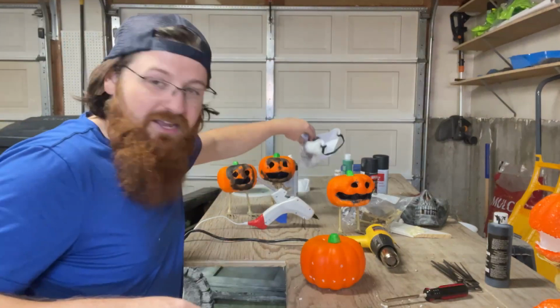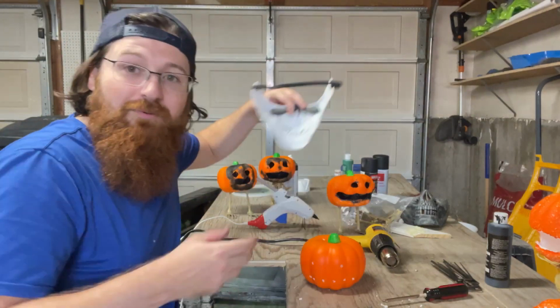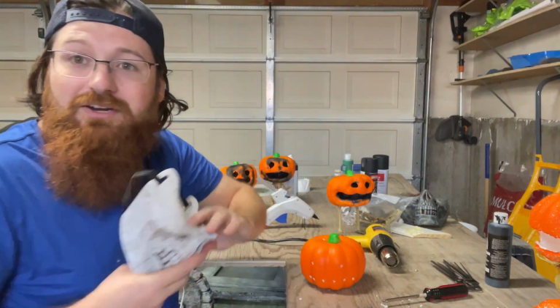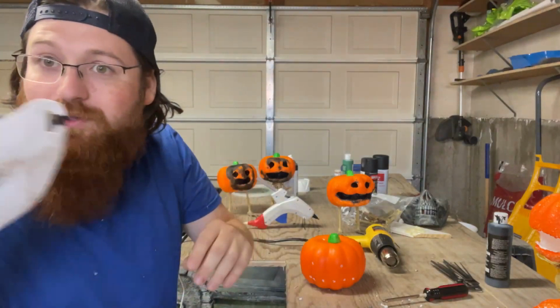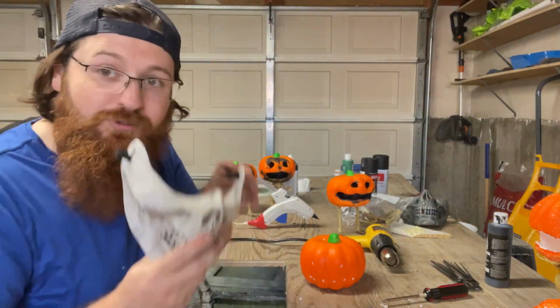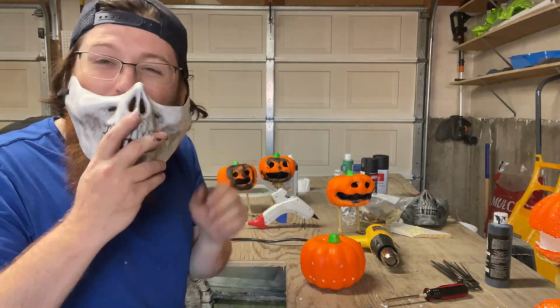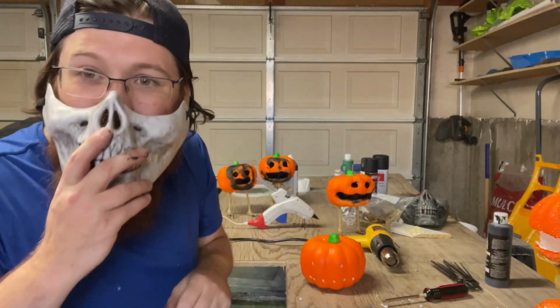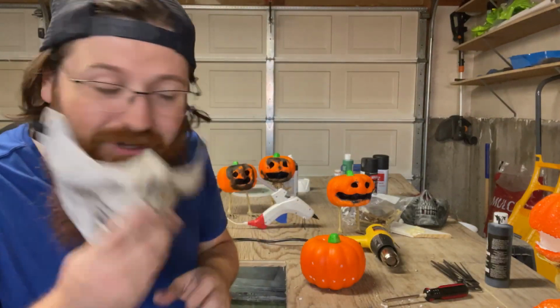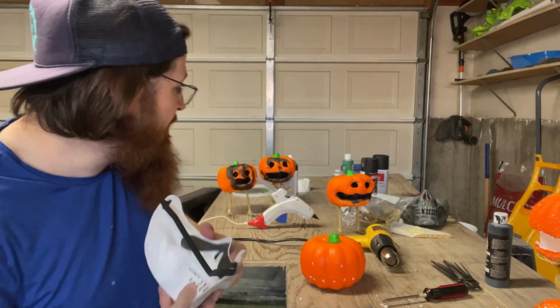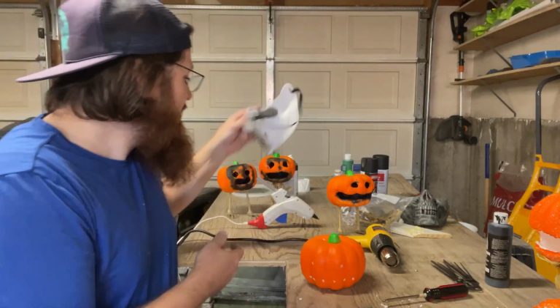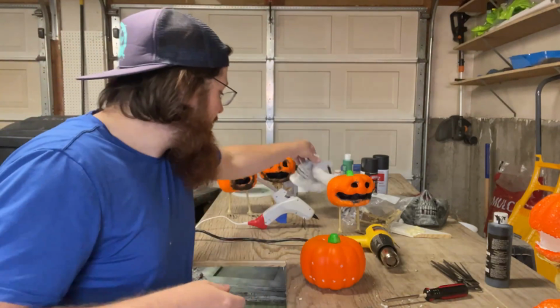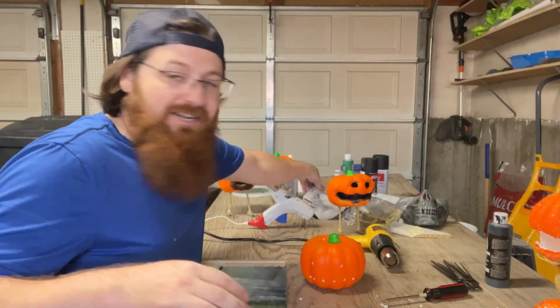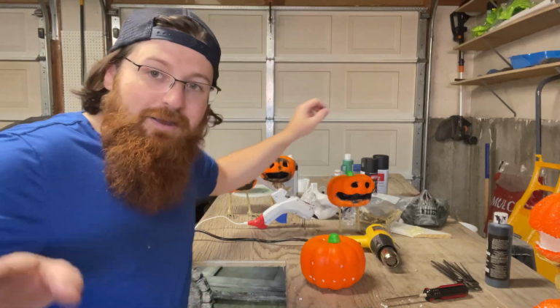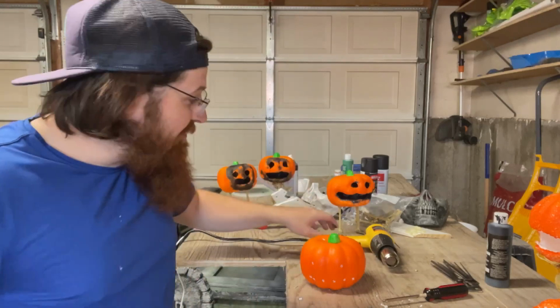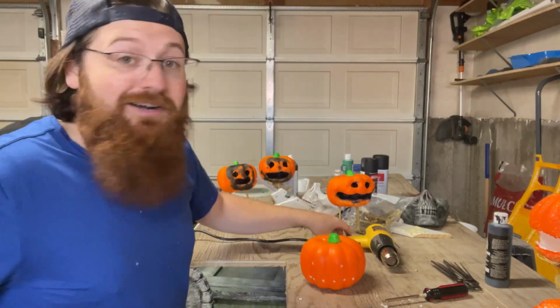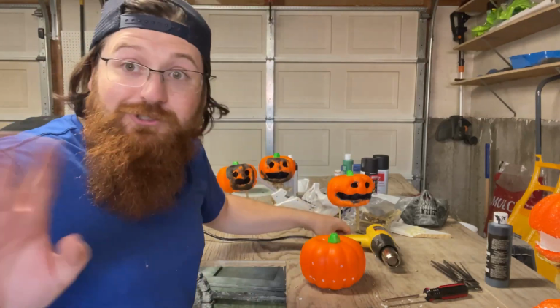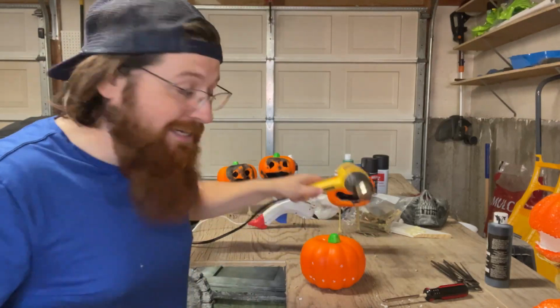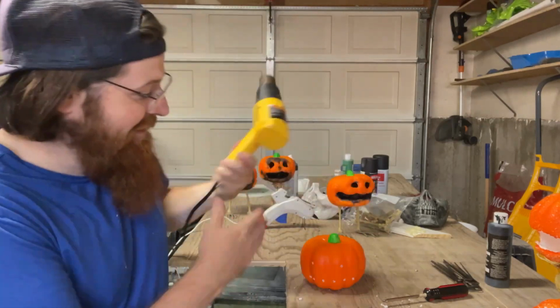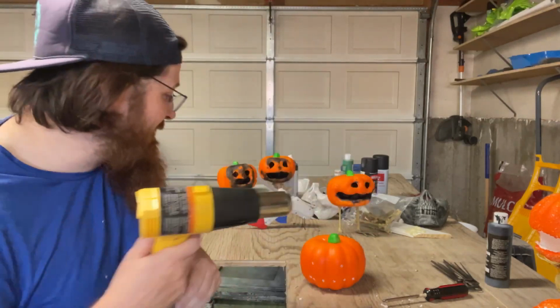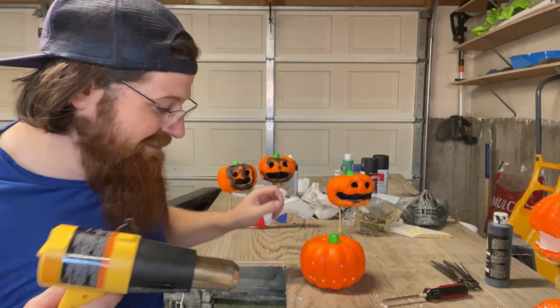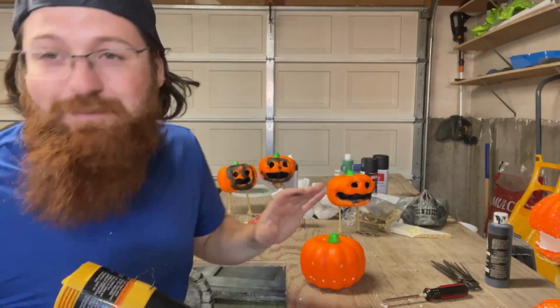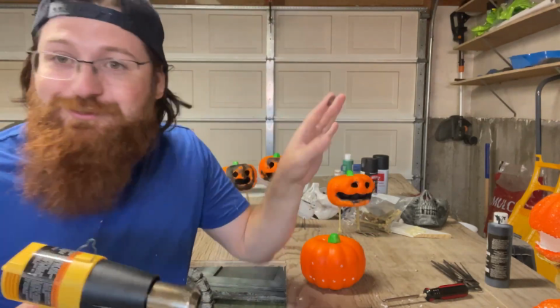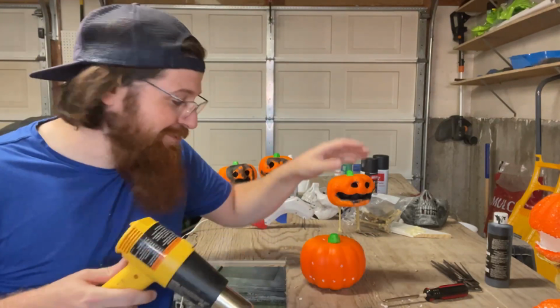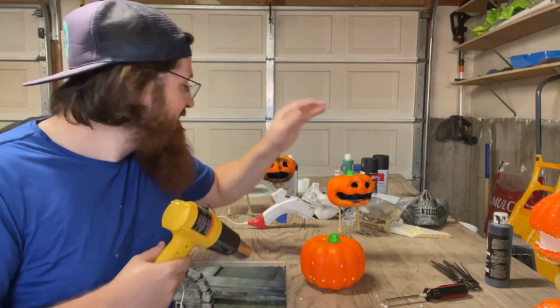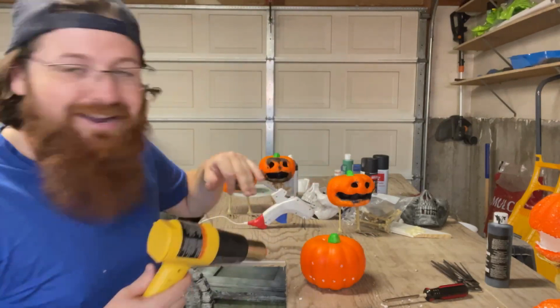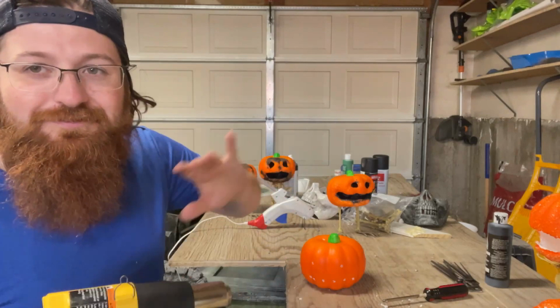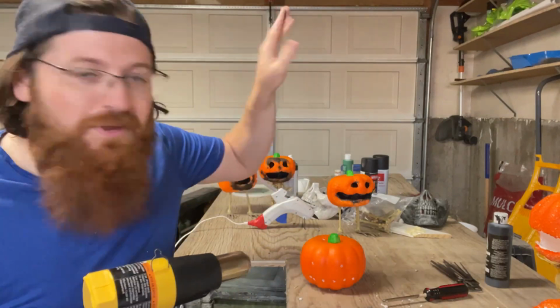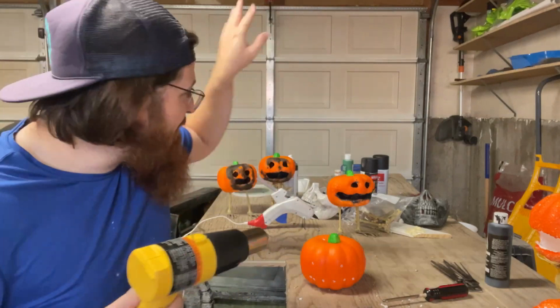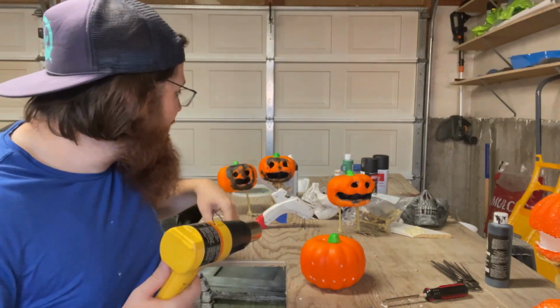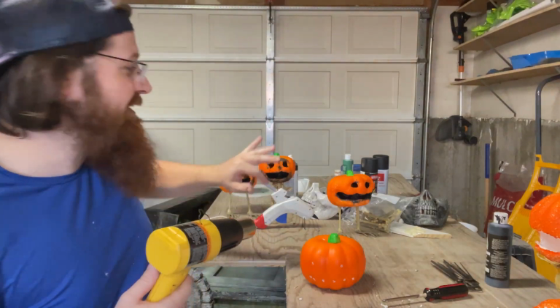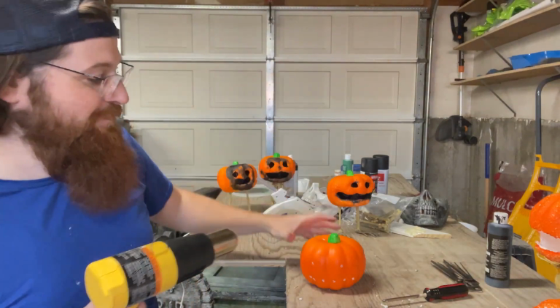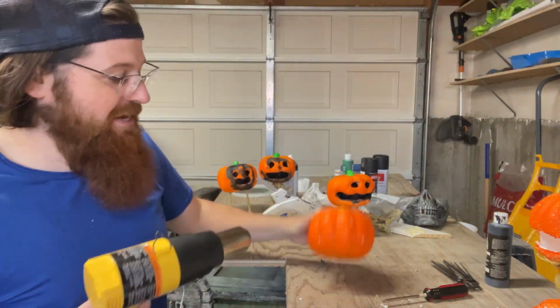I recommend you have some sort of mask or respirator to do this. I'm not going to use one right now — sorry. I'm going to do this one real quick. I'm in a fairly aerated area, but anyway.